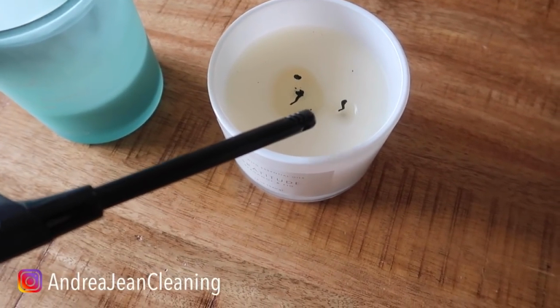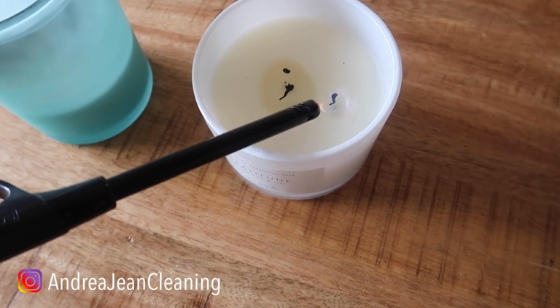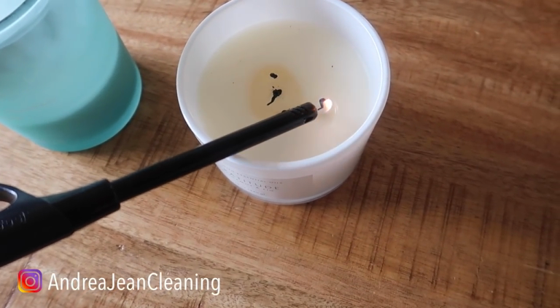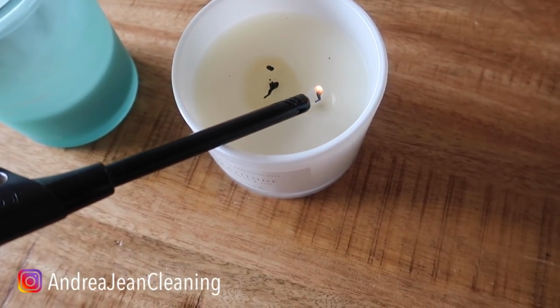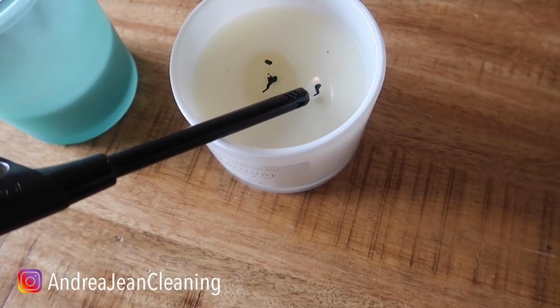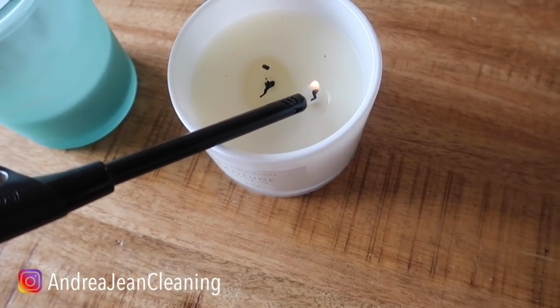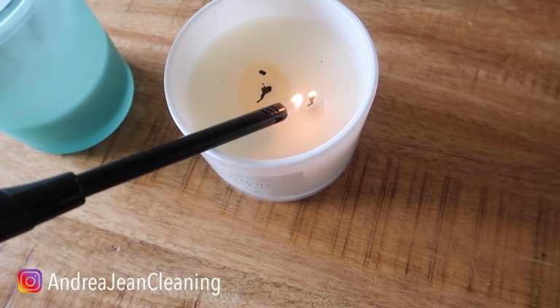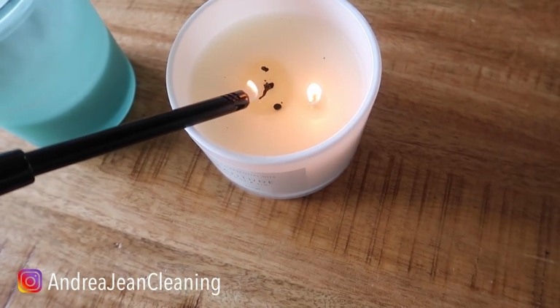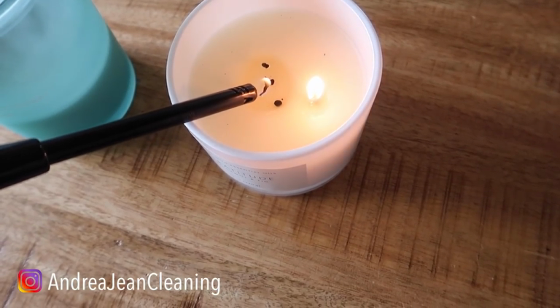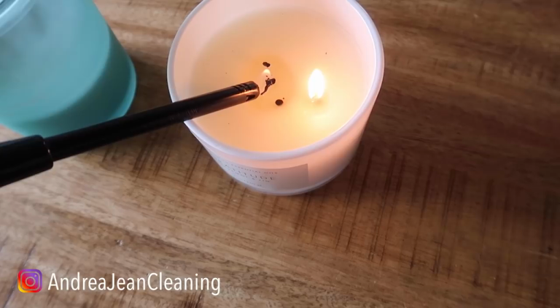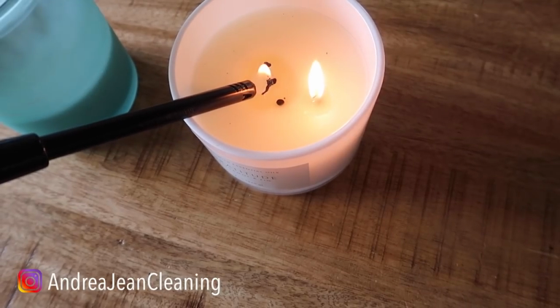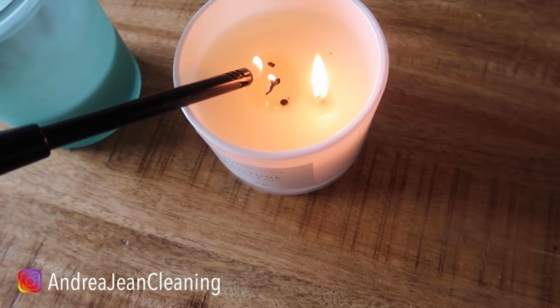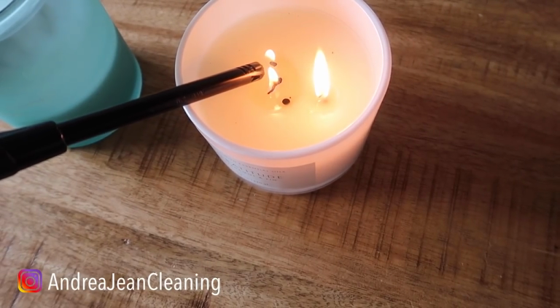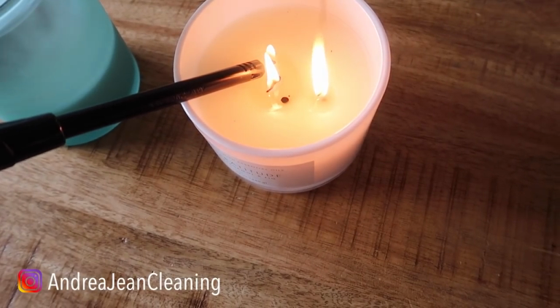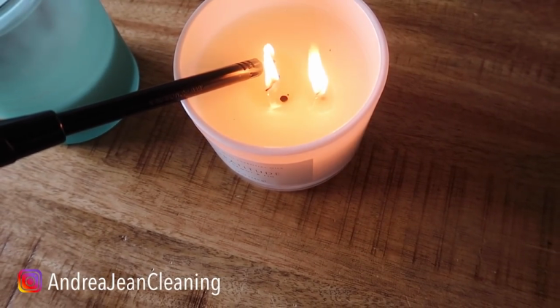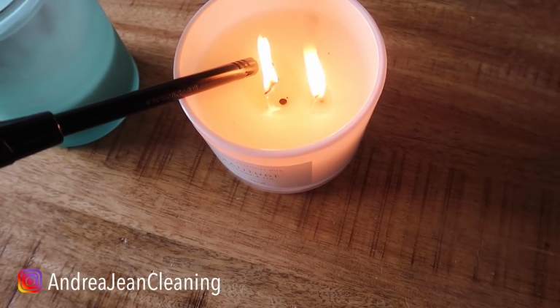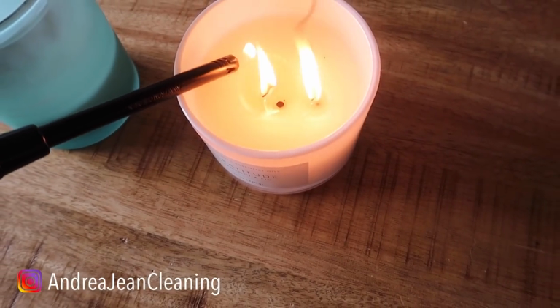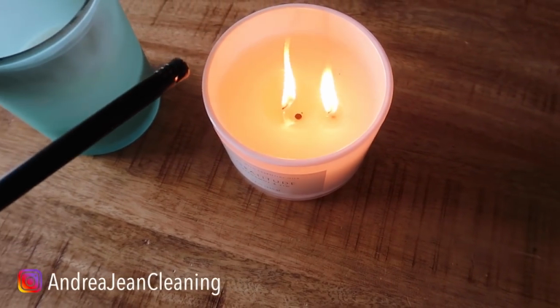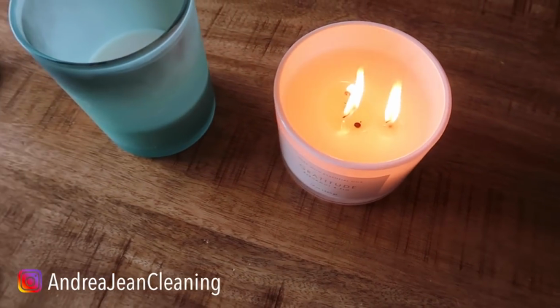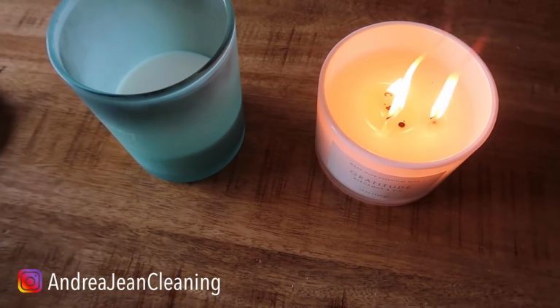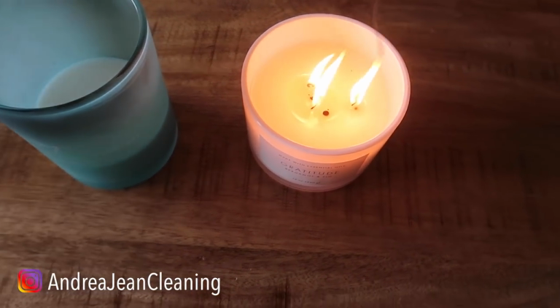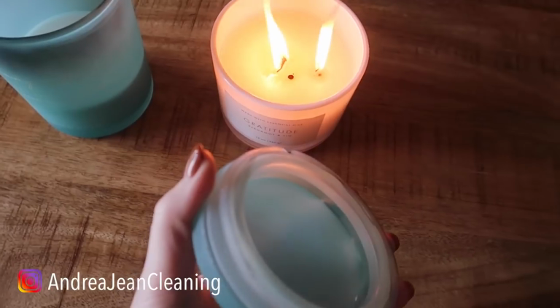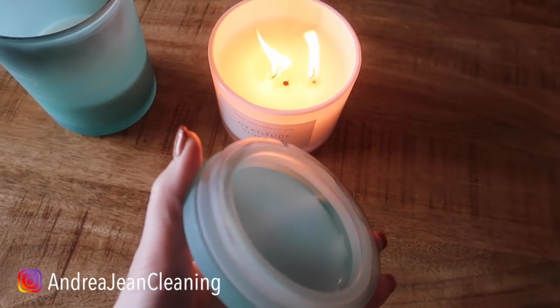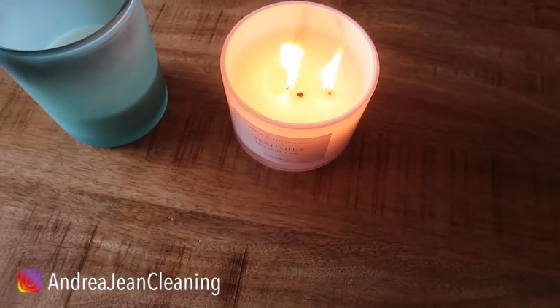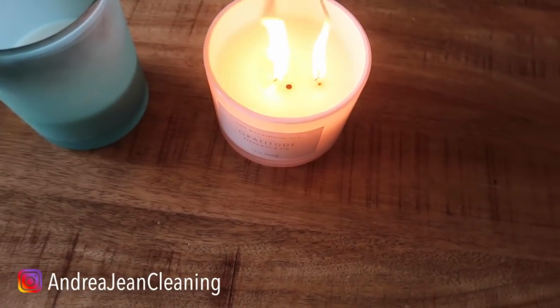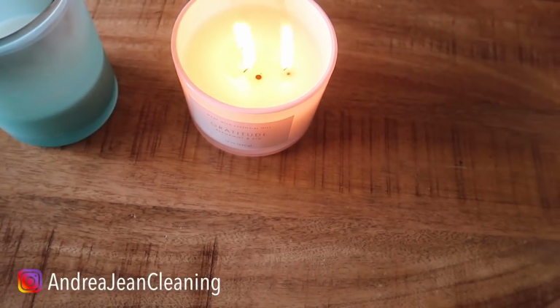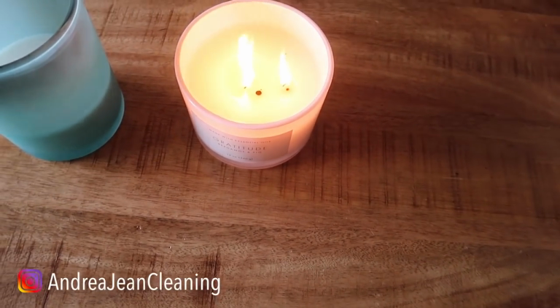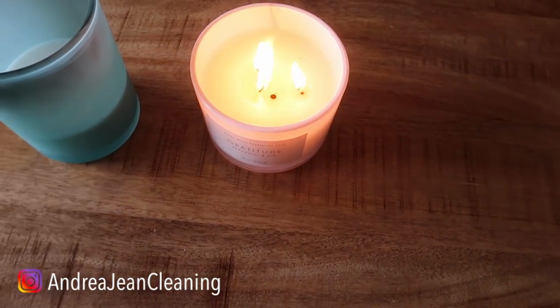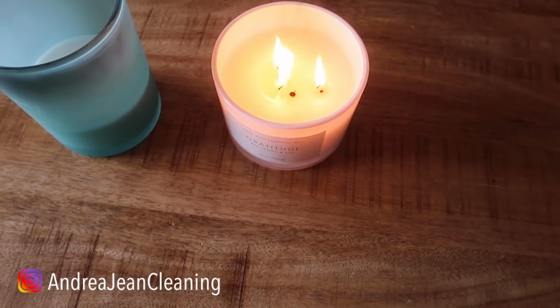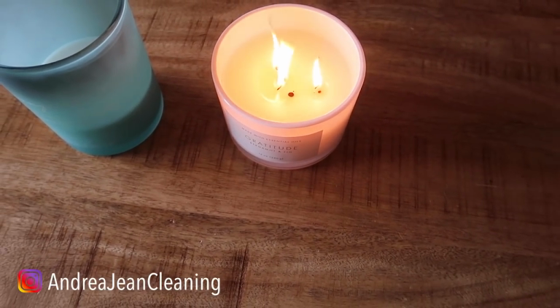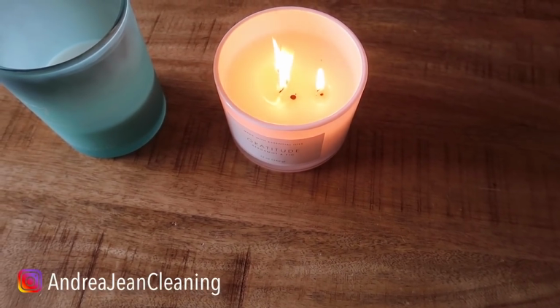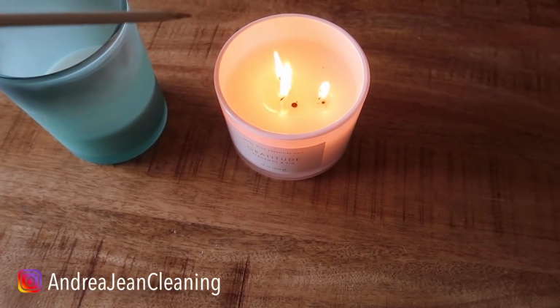So you're gonna go ahead, light your candles, and burn them as you normally would. This little trick is going to prevent that black soot from covering the top of your lid, and if you do not have a top, this will be awesome for you also.